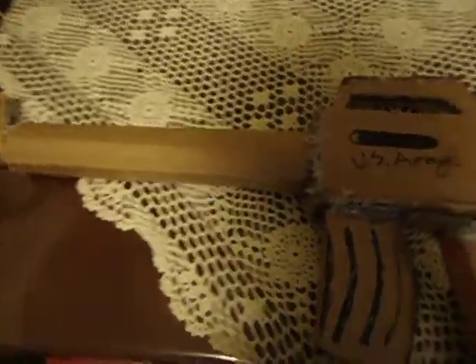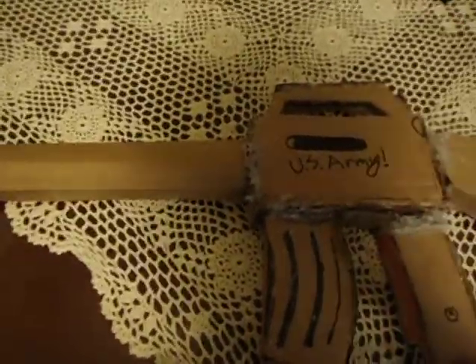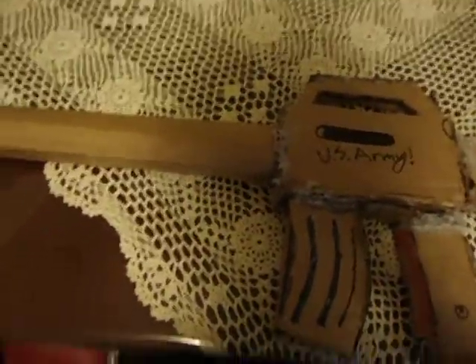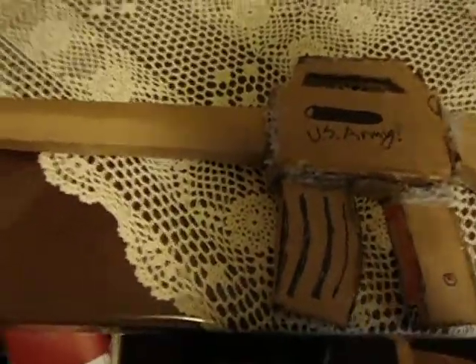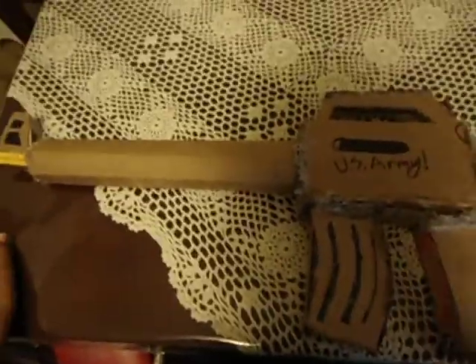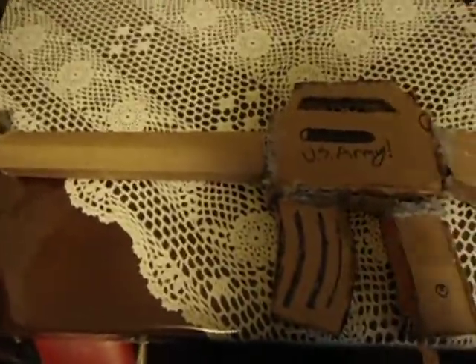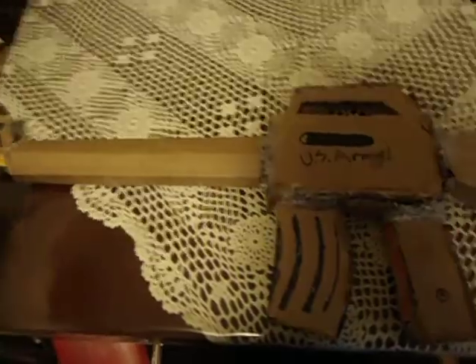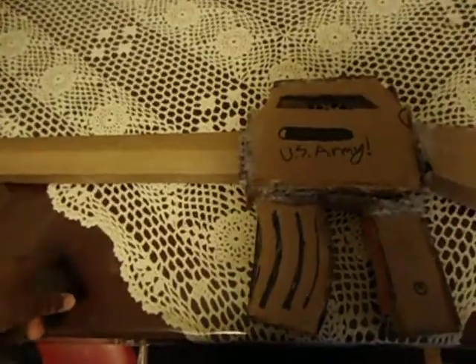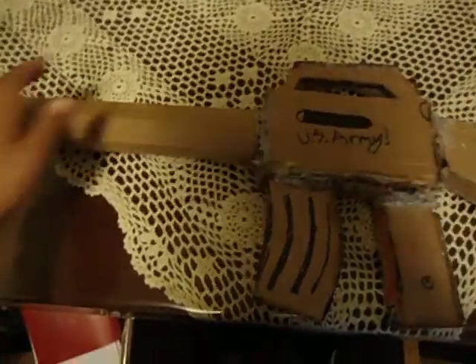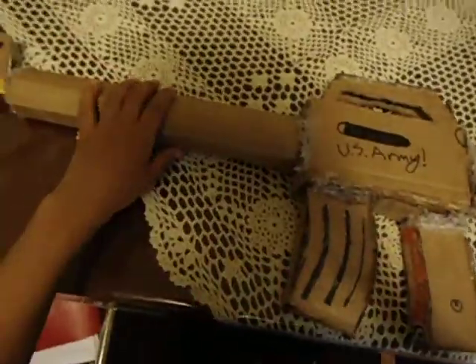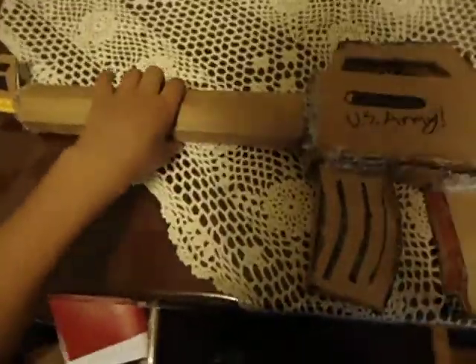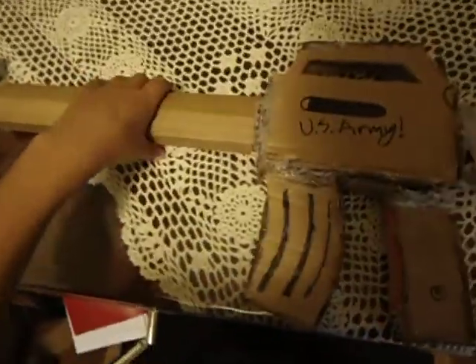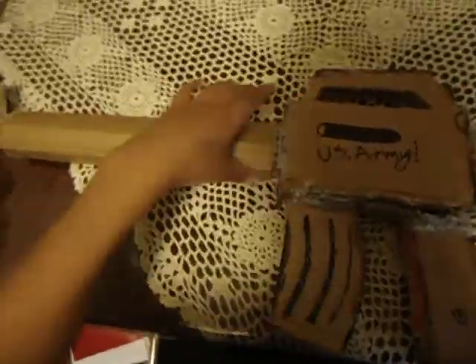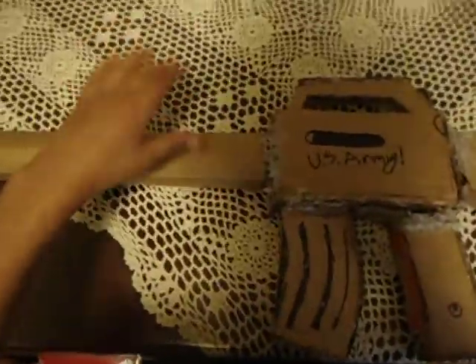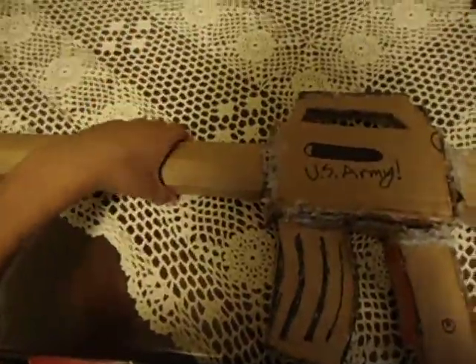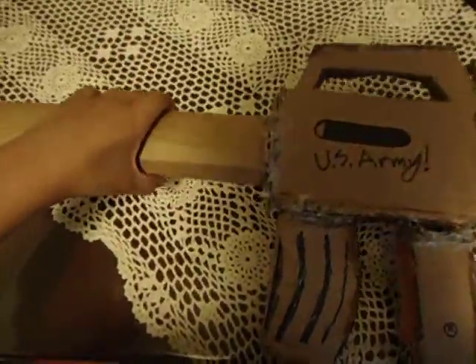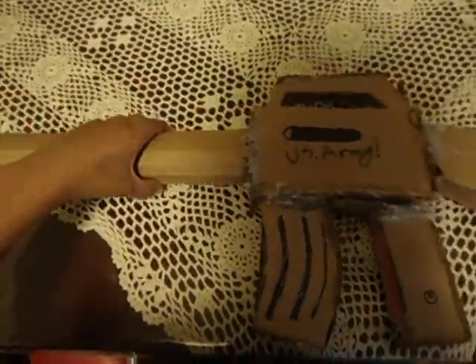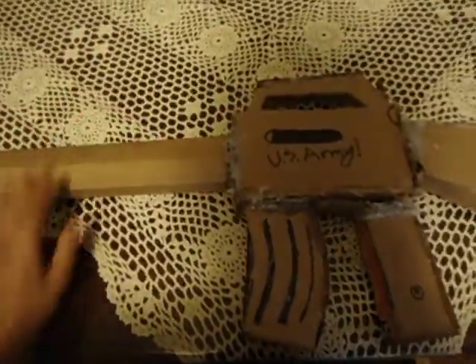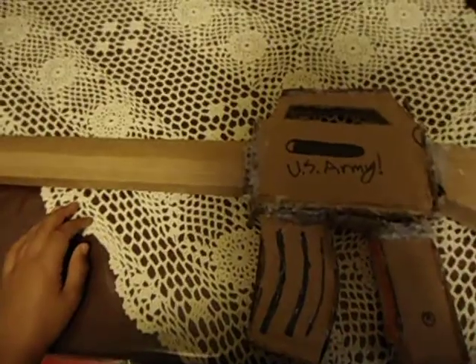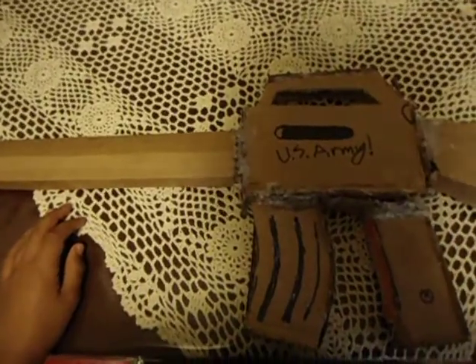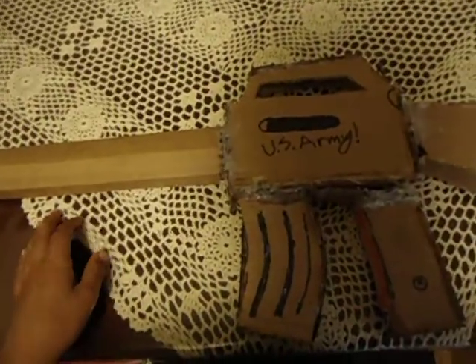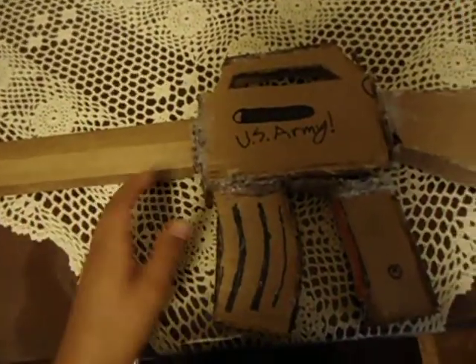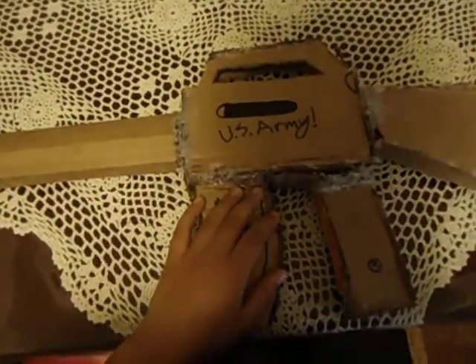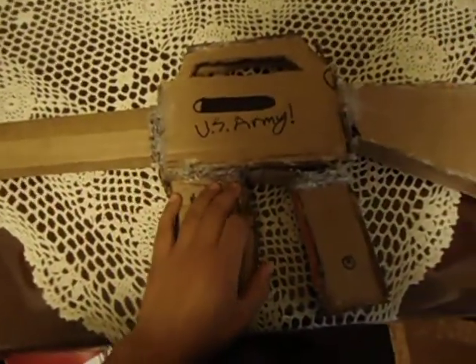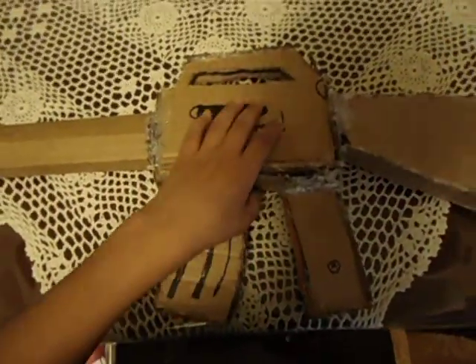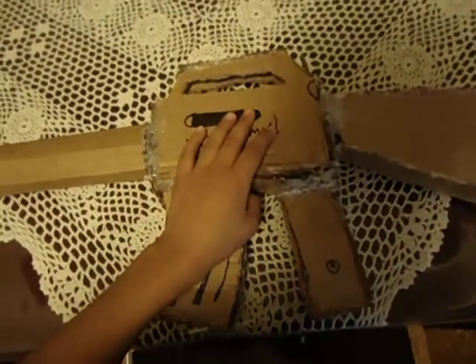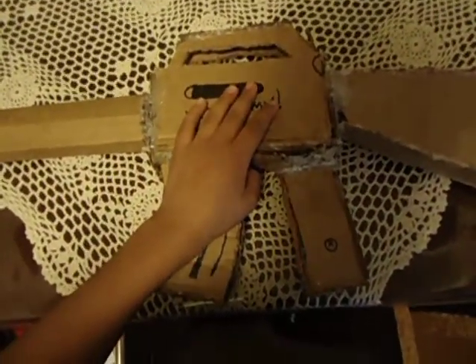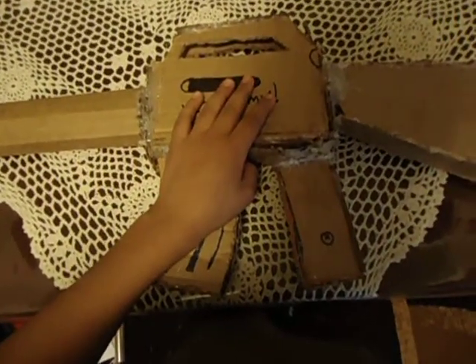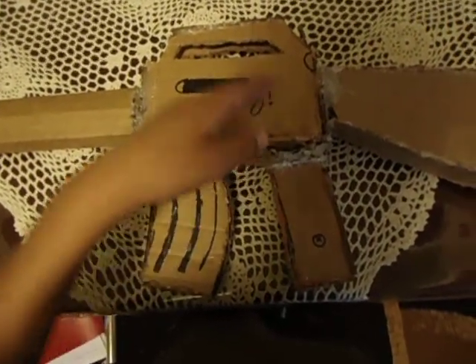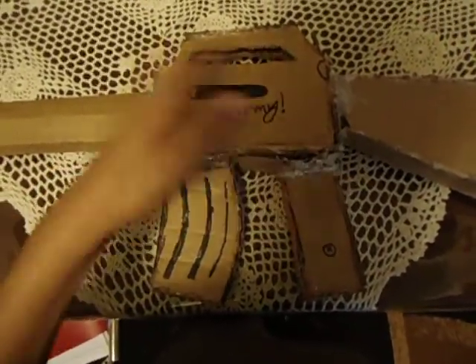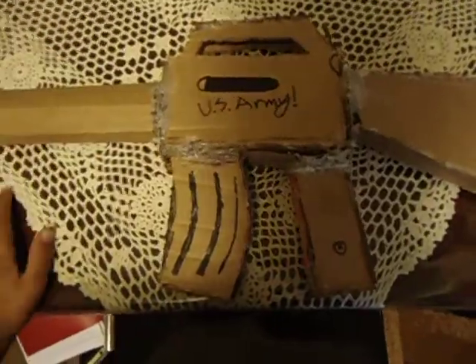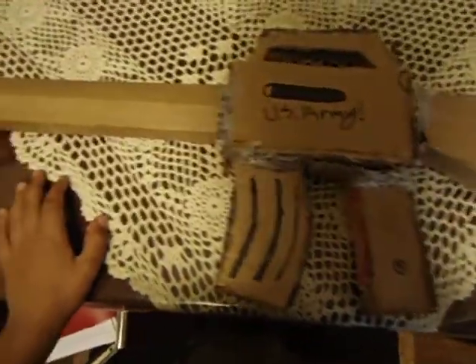I'm going to tell you how I made it. For the barrel, I just brought cardboard and just rolled it, and you're going to make it 3D, and that's for everything, like every gun.